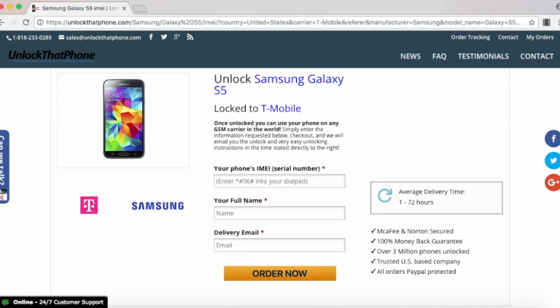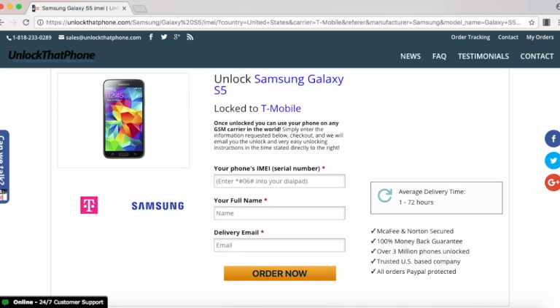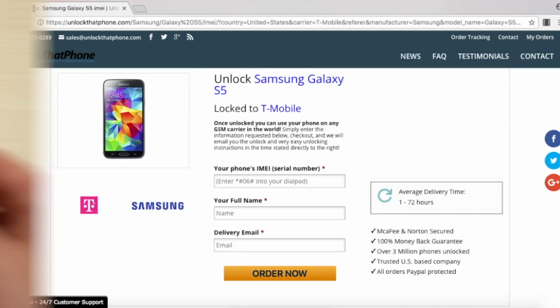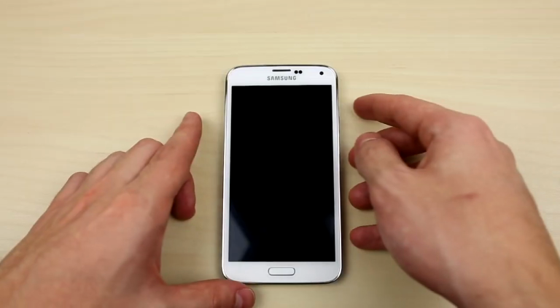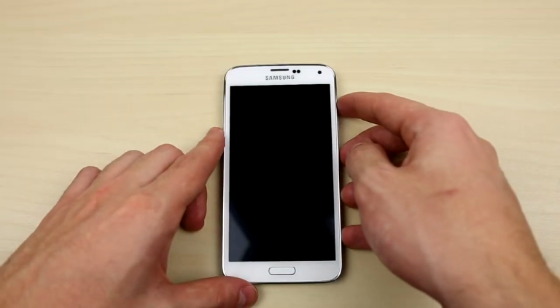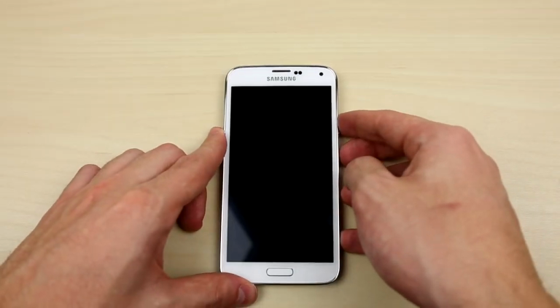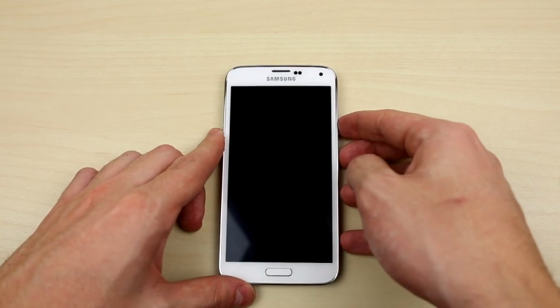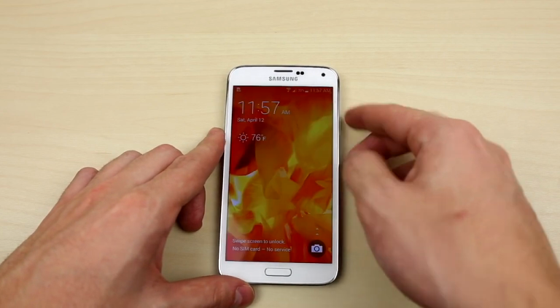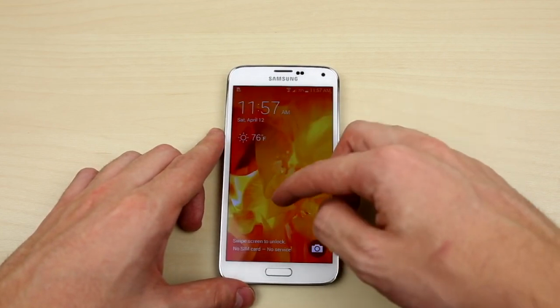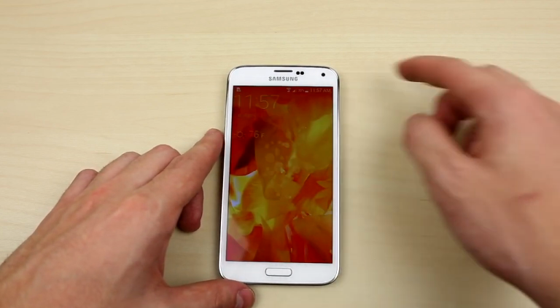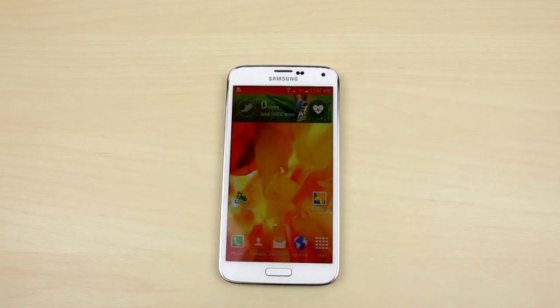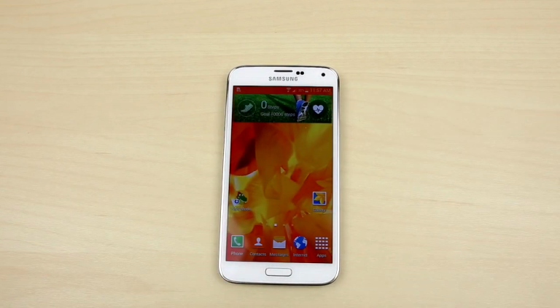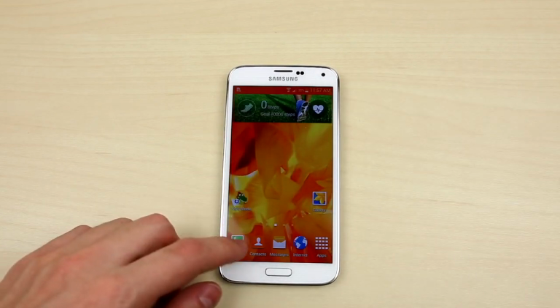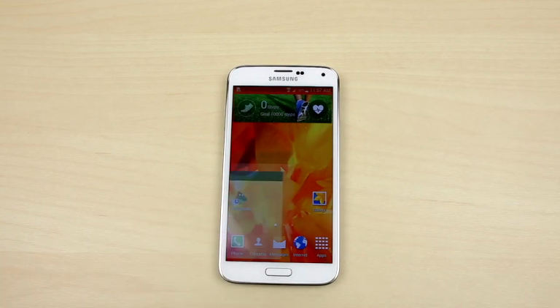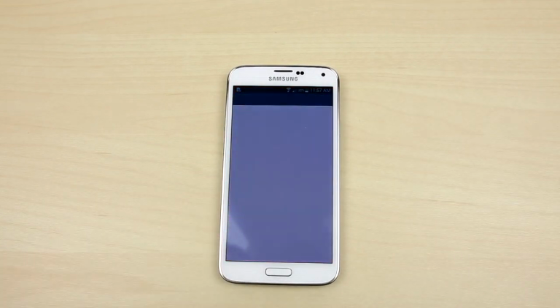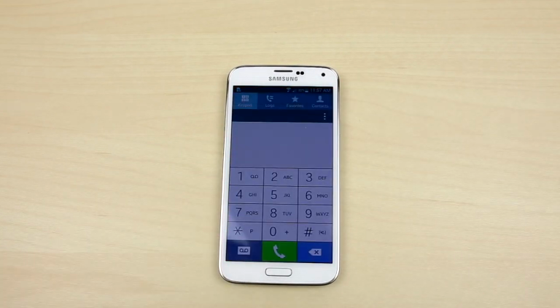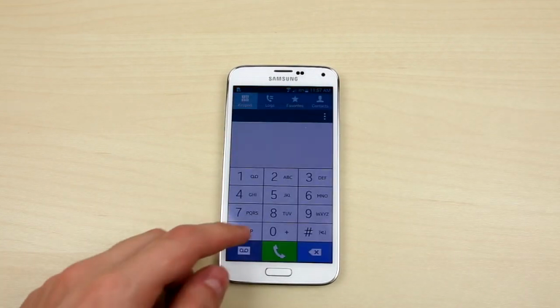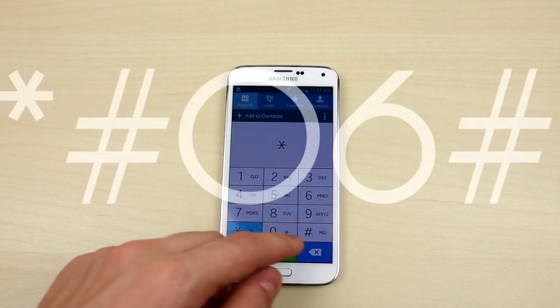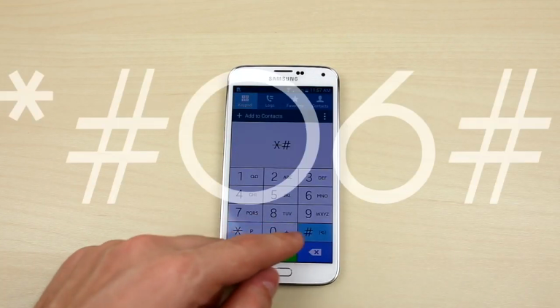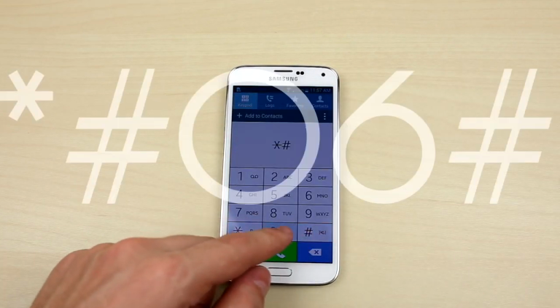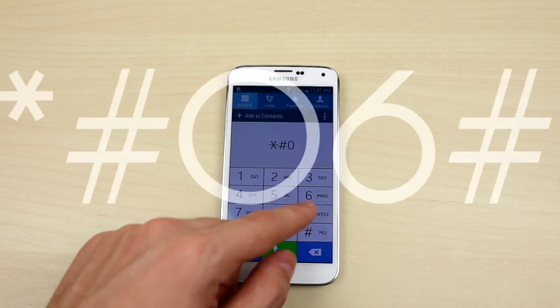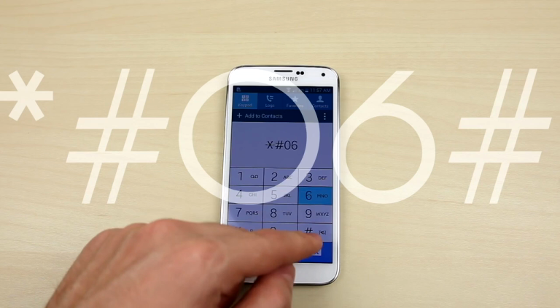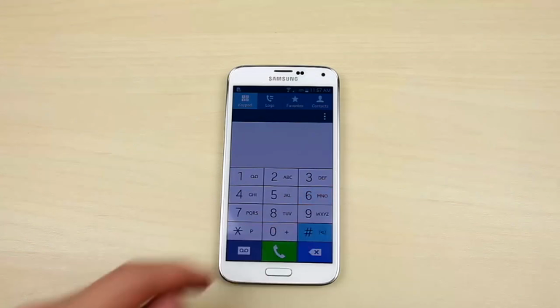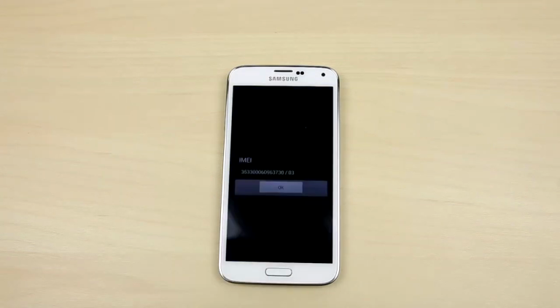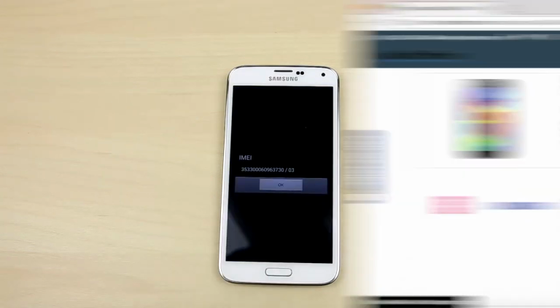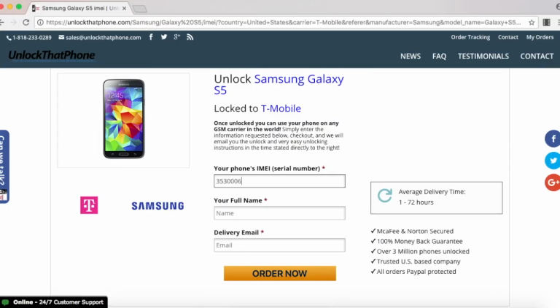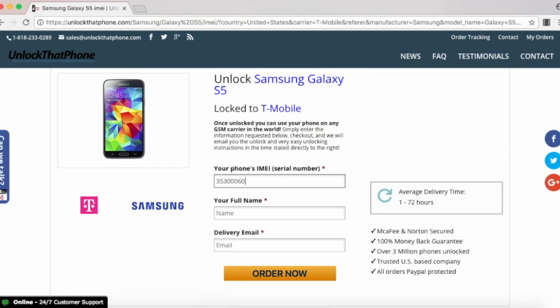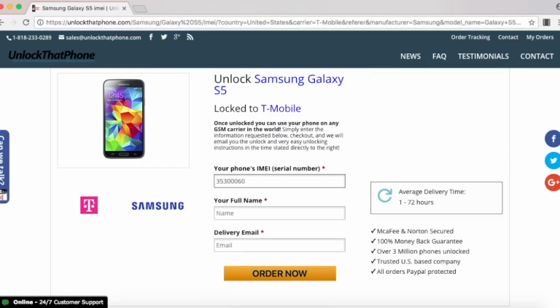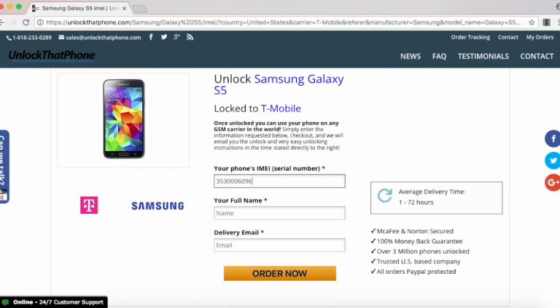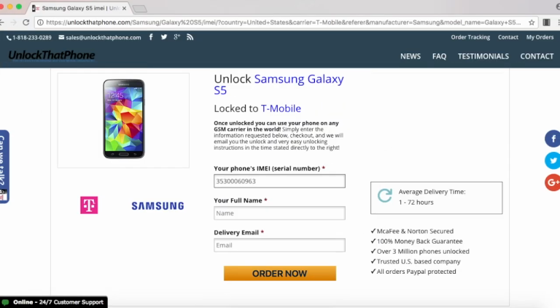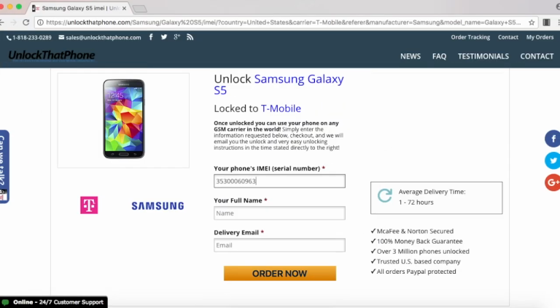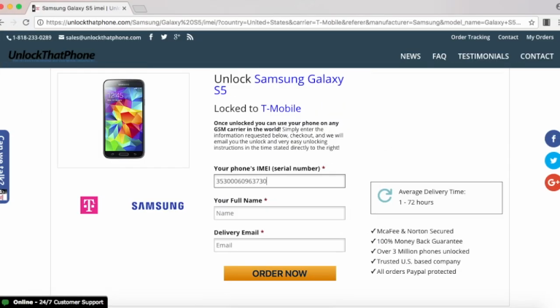You will need the phone's IMEI number to continue and I'm going to show you how to look it up on your phone. Open up the dial pad and enter in star pound zero six pound and the code will immediately show up, and you will need to enter that on the website to continue.